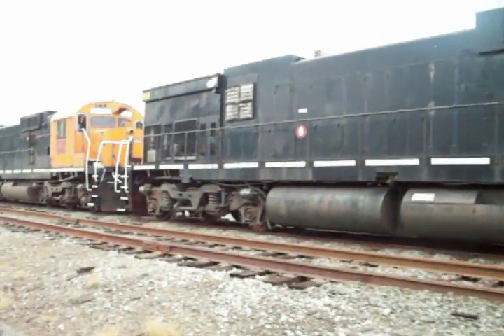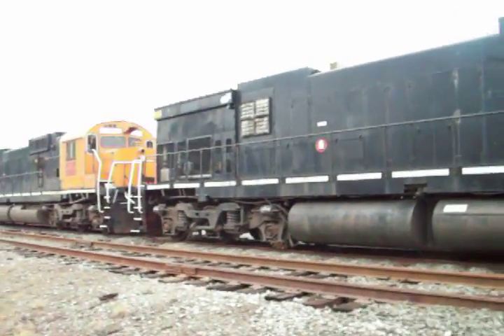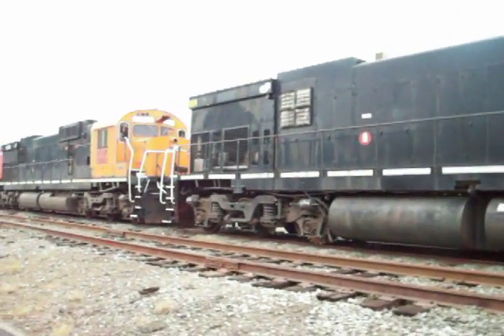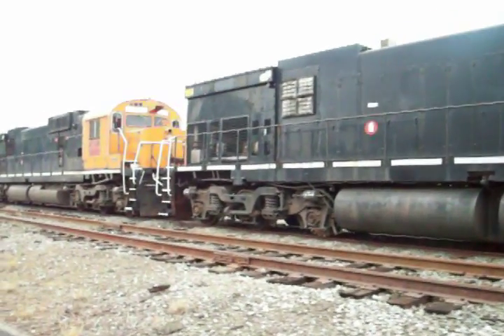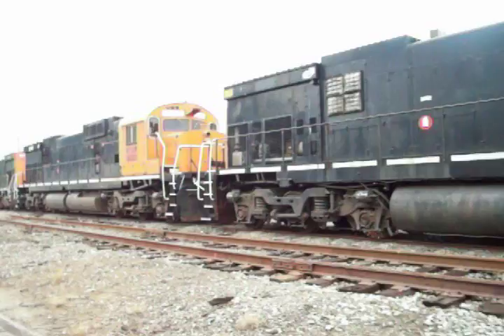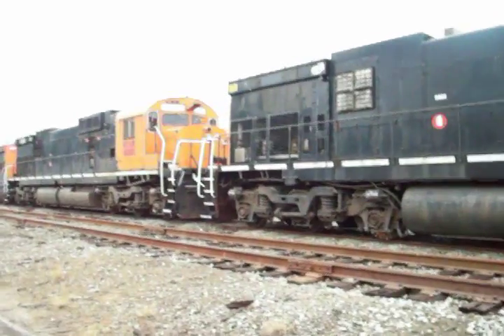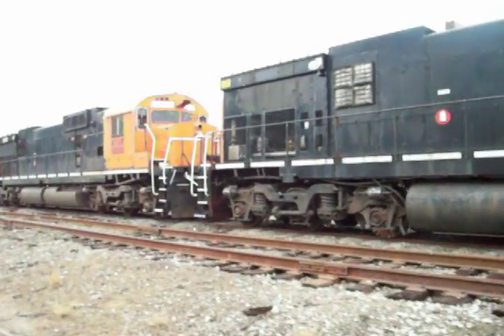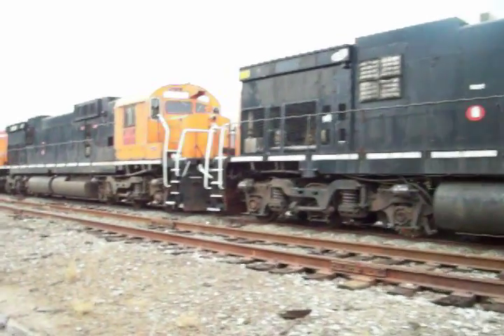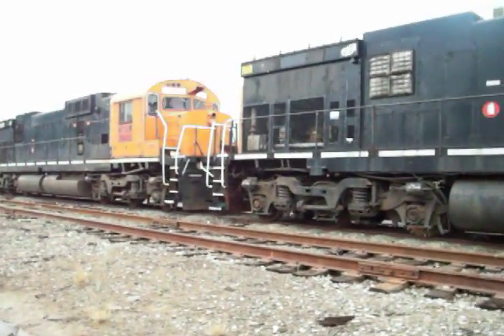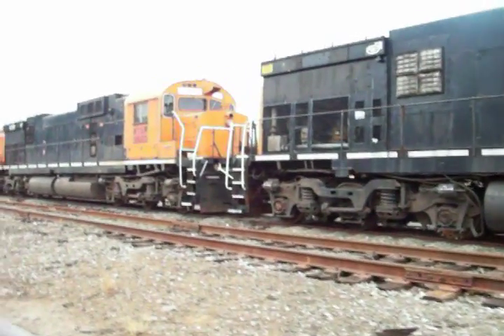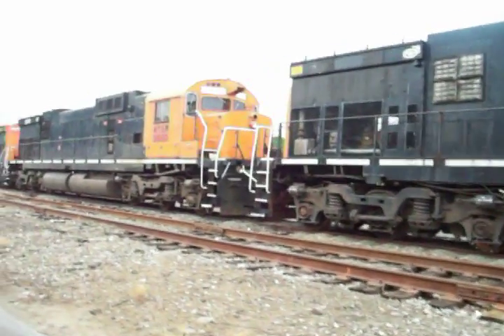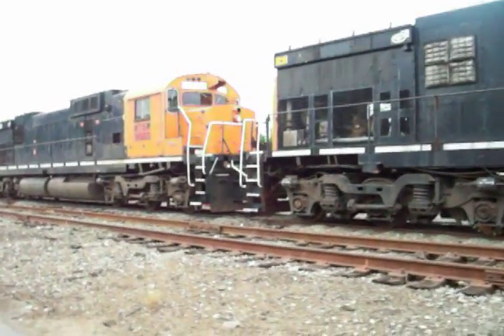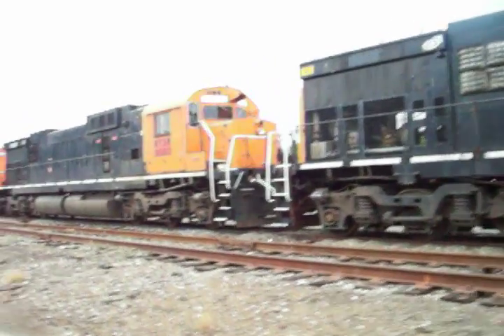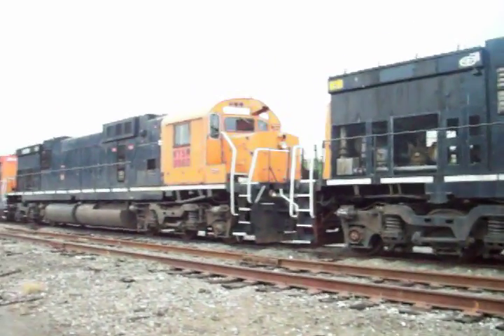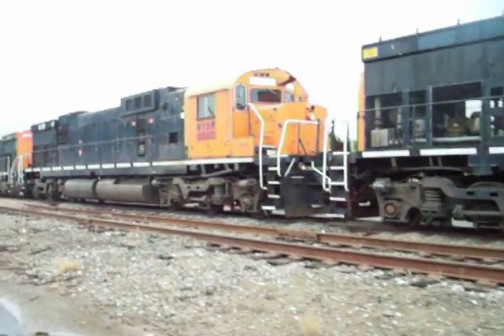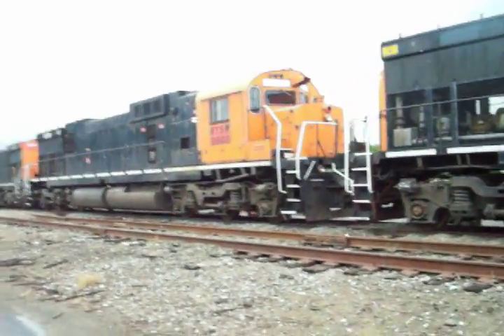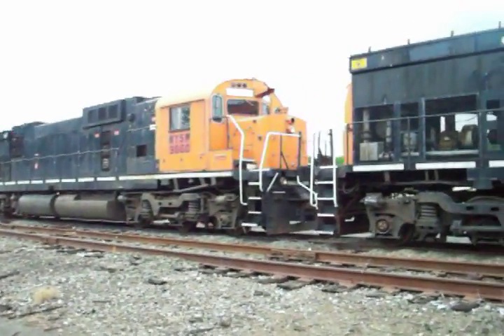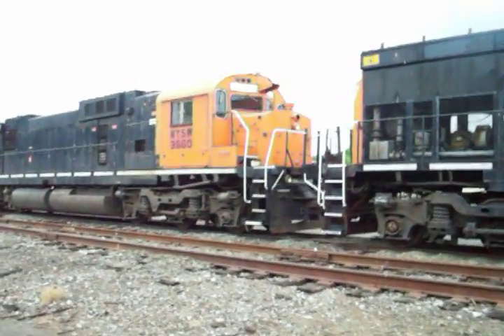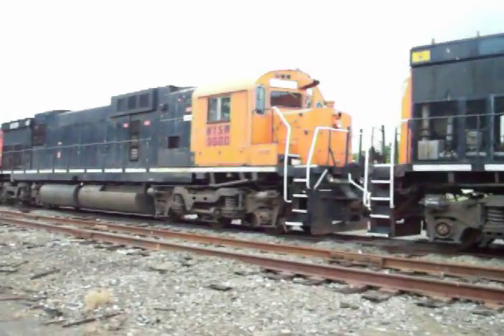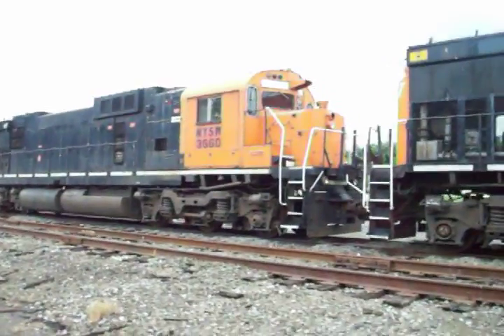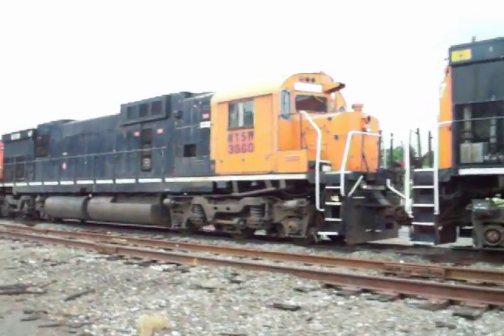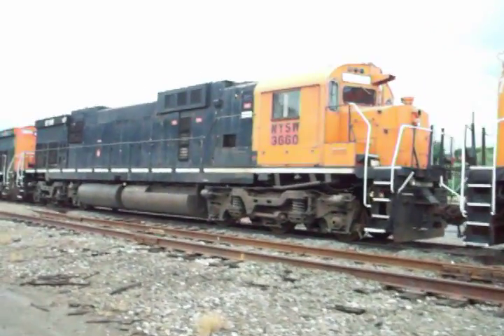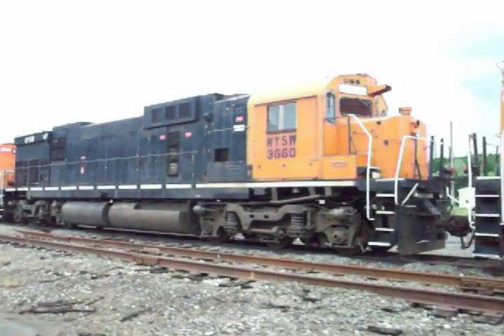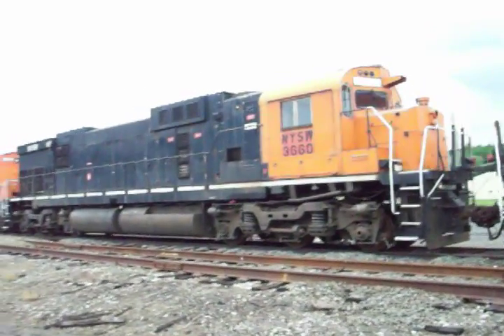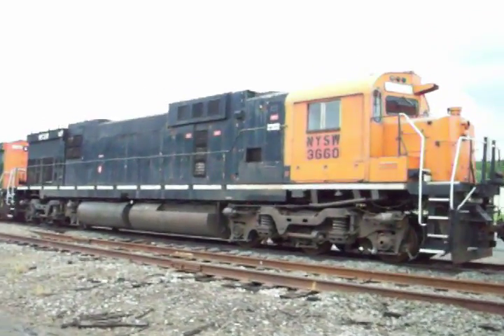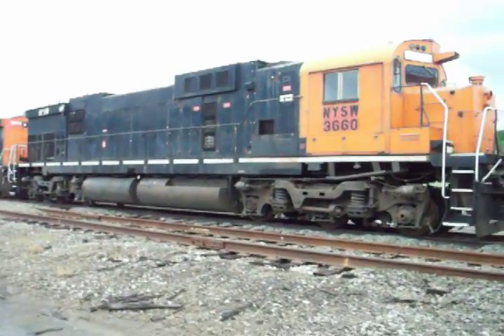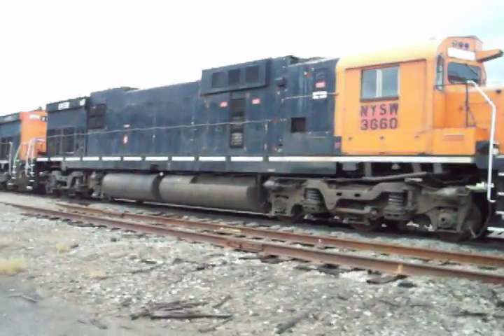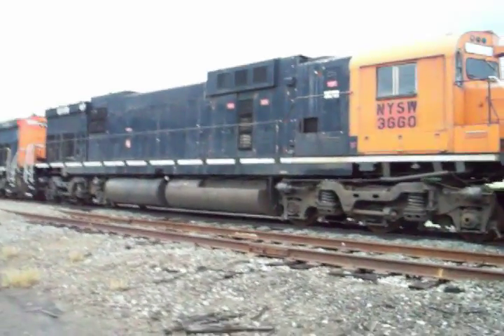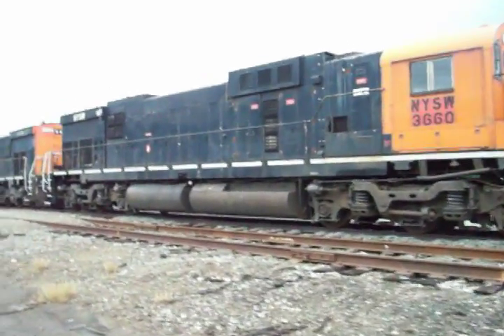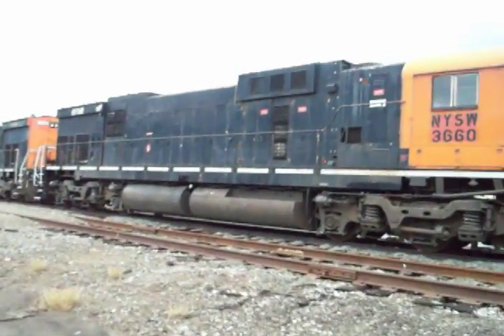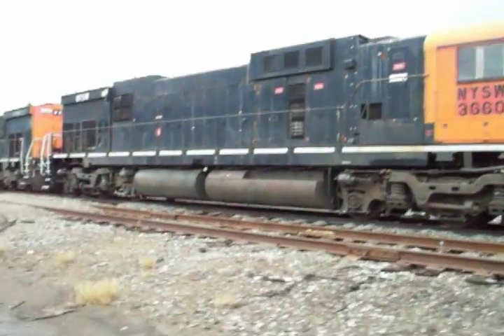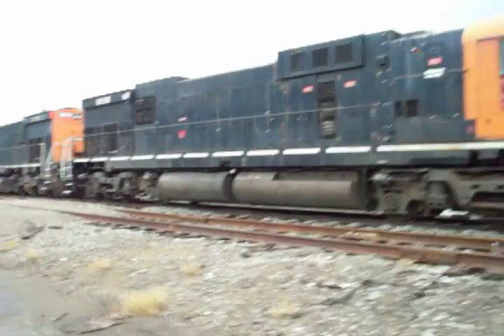There's a couple inside the shop — the nice fellas let me in there to have a look at those, and they're operational. I don't think these ones outside are right now, but he says there's hope for a couple of them to get back into service pretty soon.